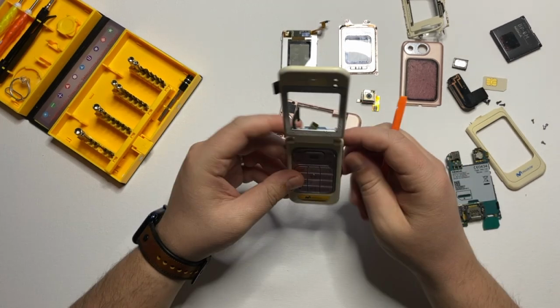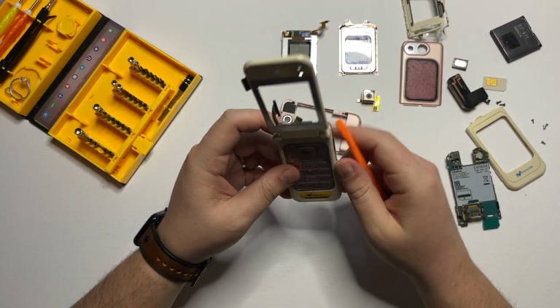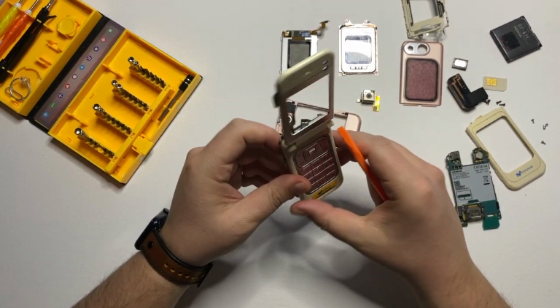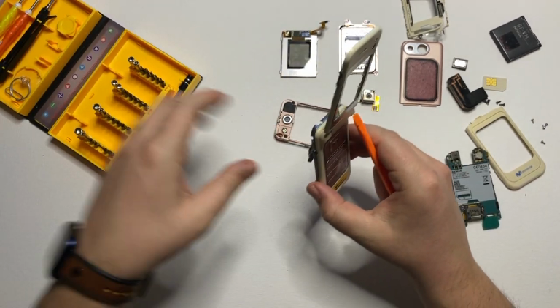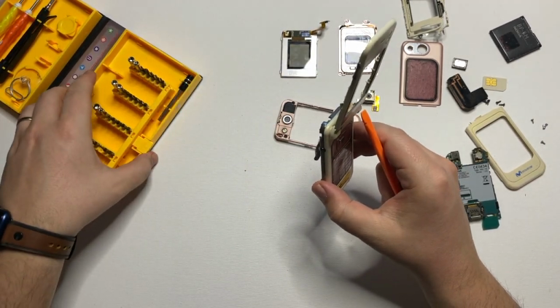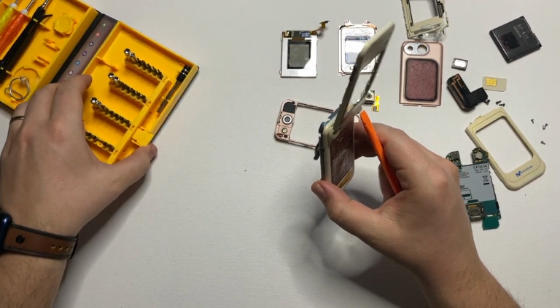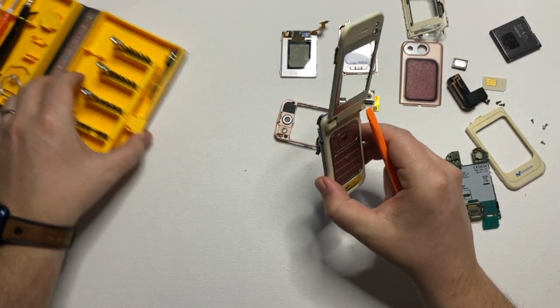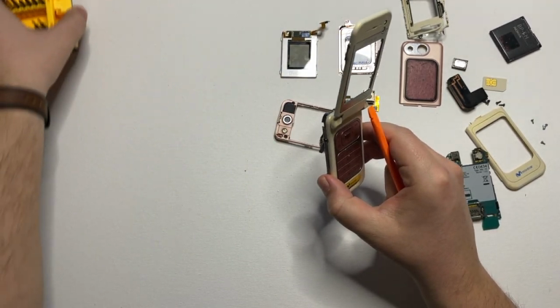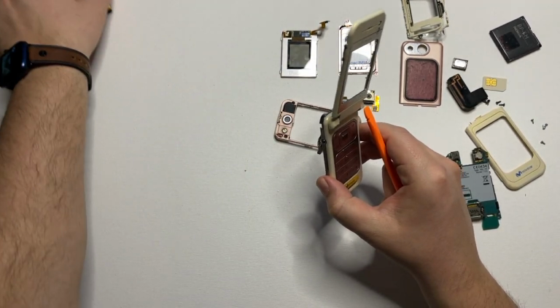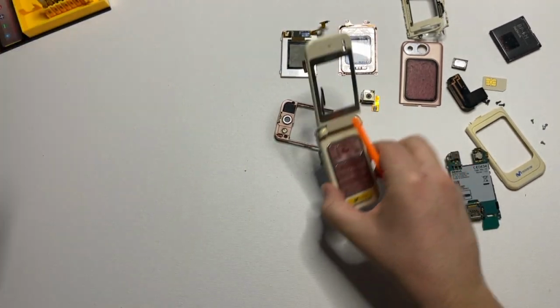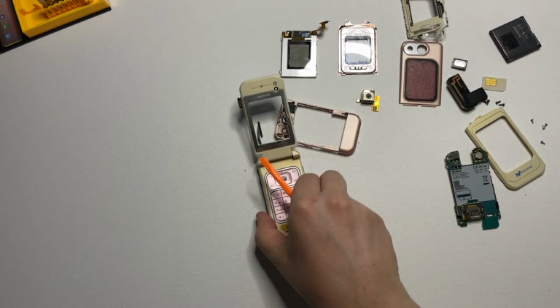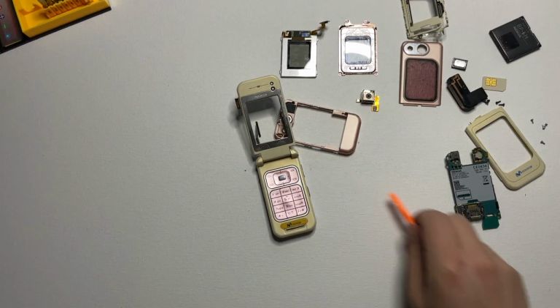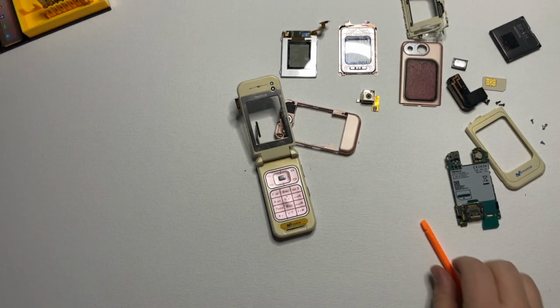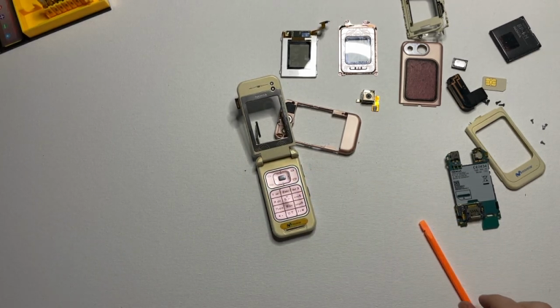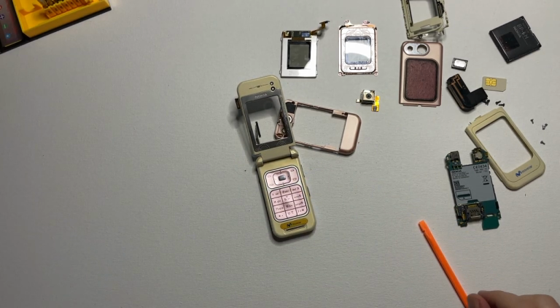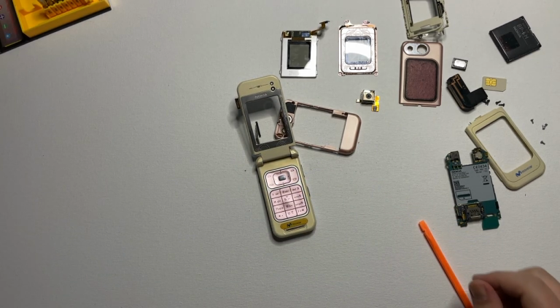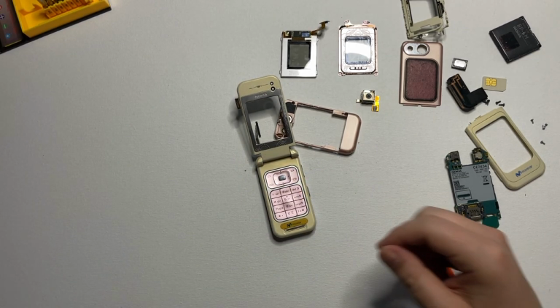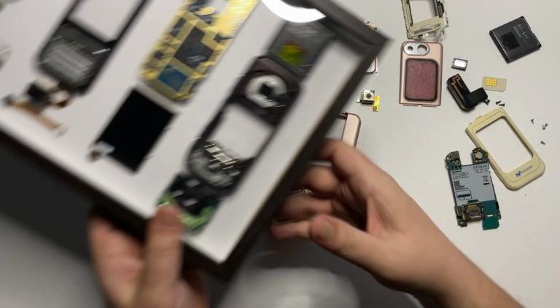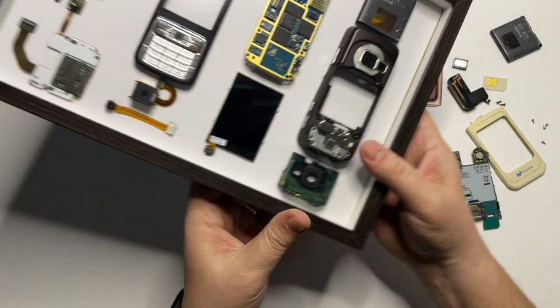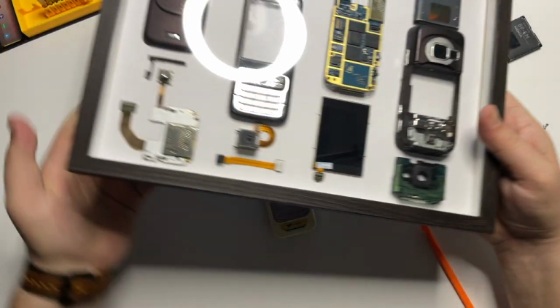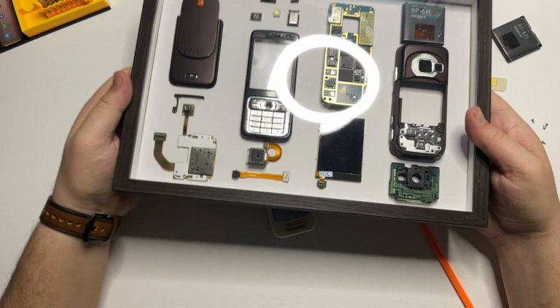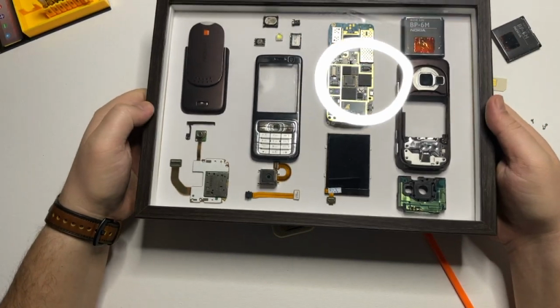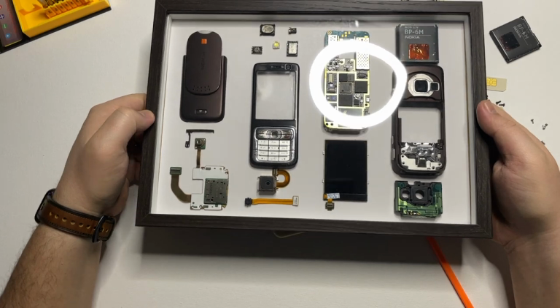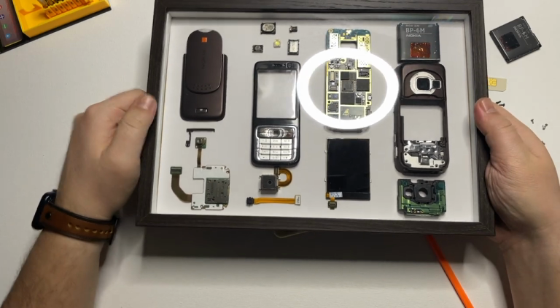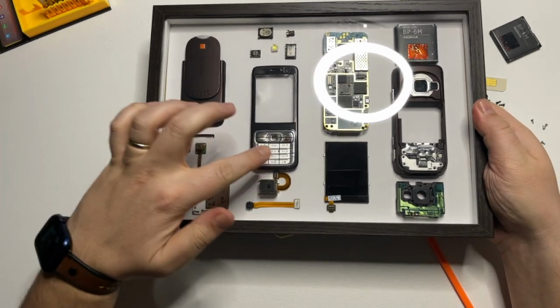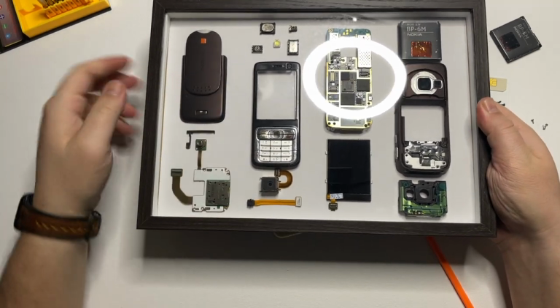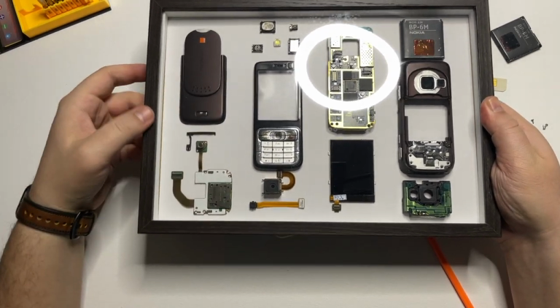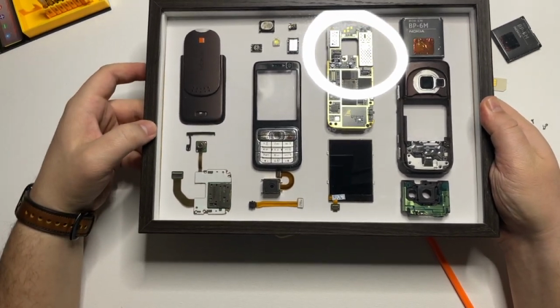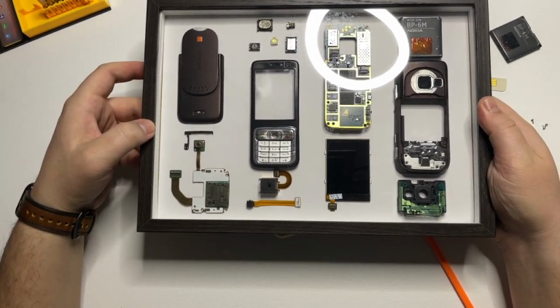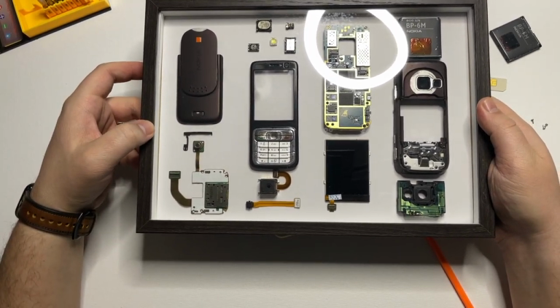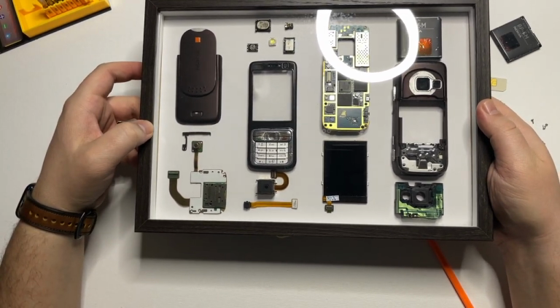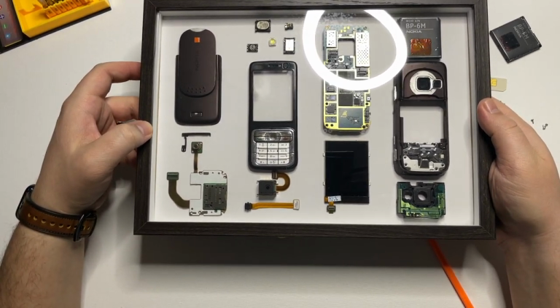The keyboard — I think I will keep it on the phone. I have done in the past another Nokia frame for the Nokia N73 for which I kept the keyboard on the frame, and I think it looks pretty good. I'm planning to do the same also for this model.